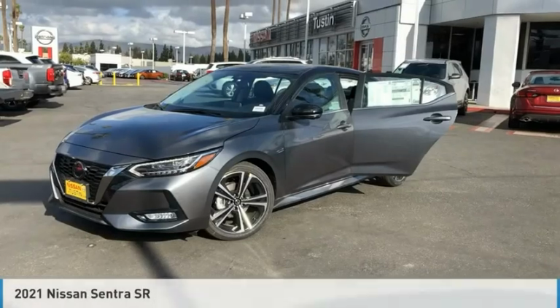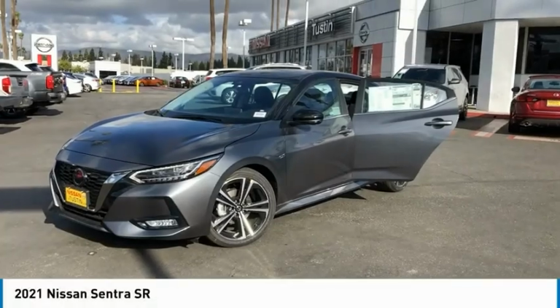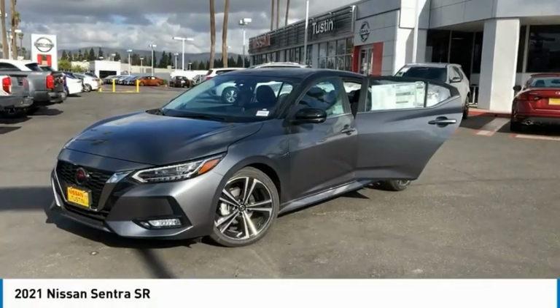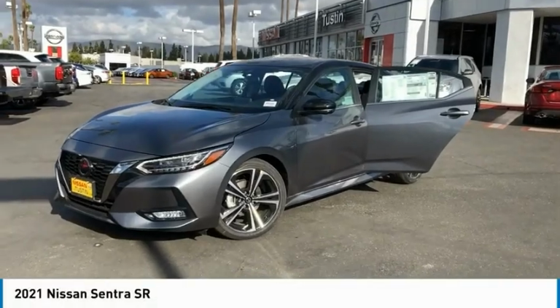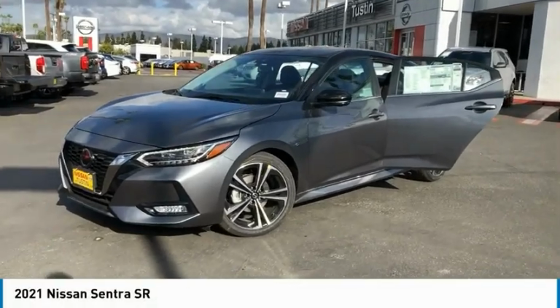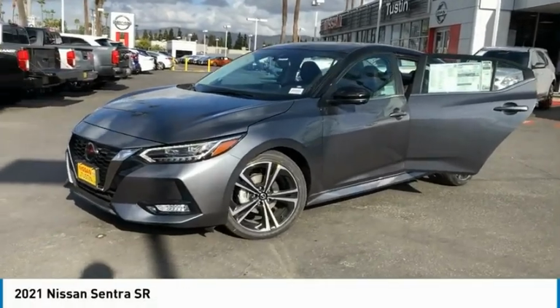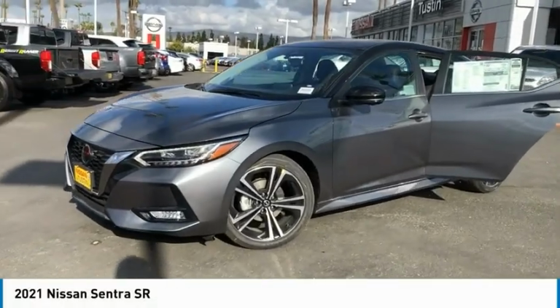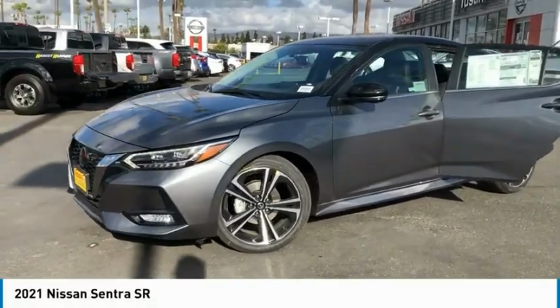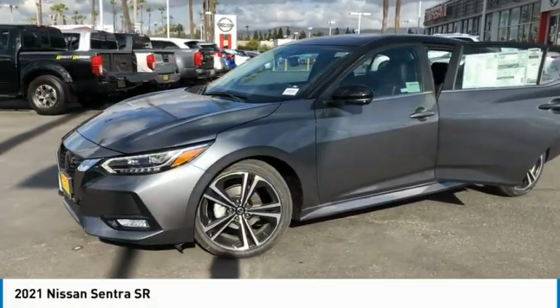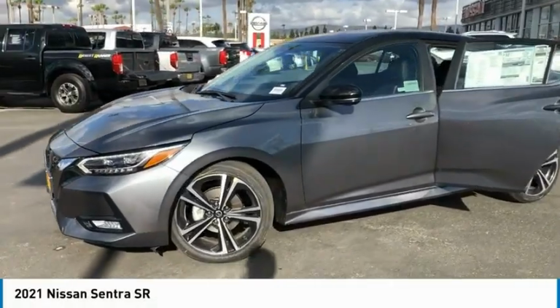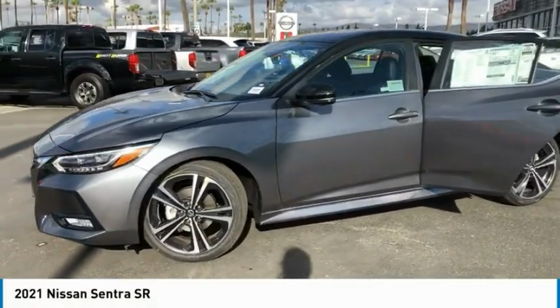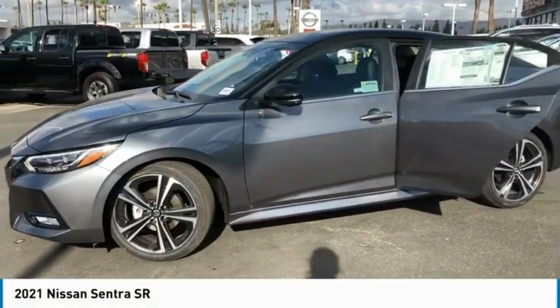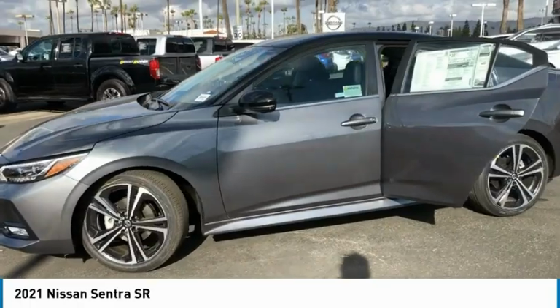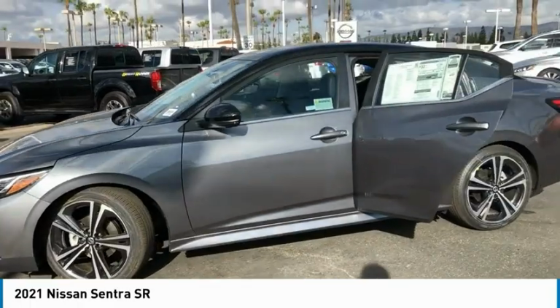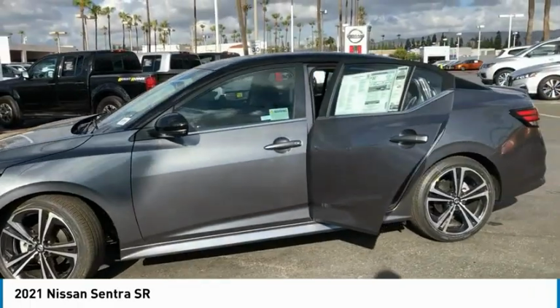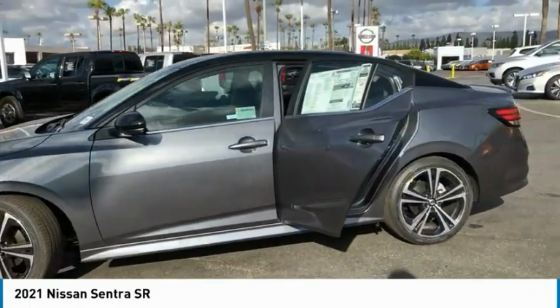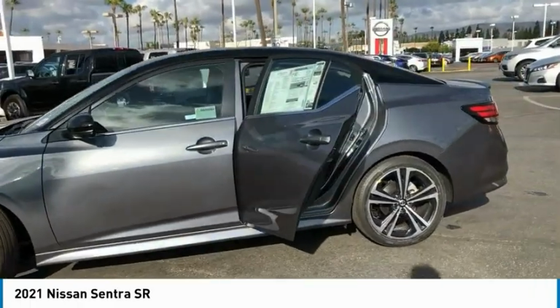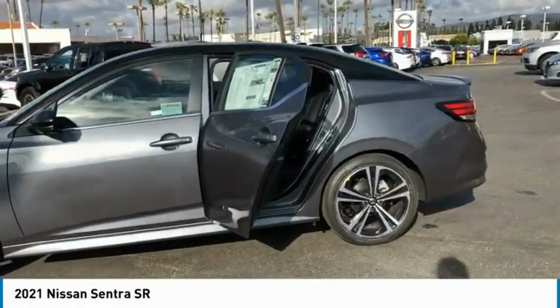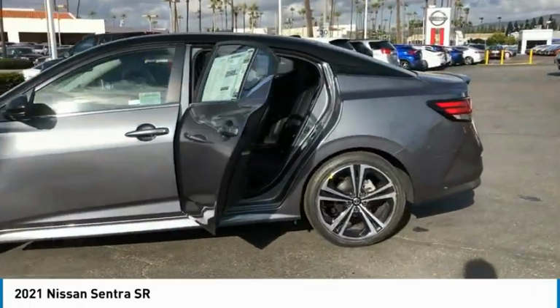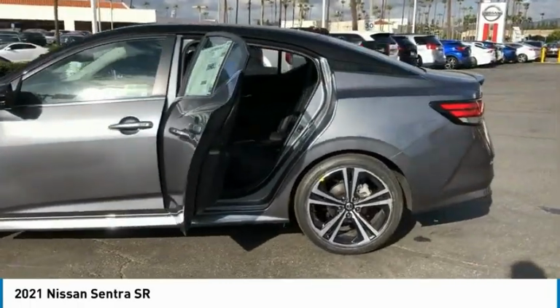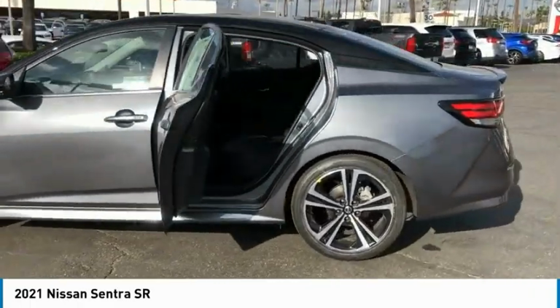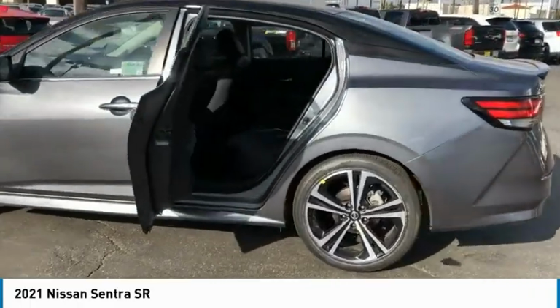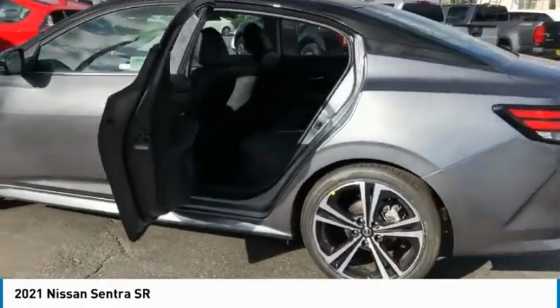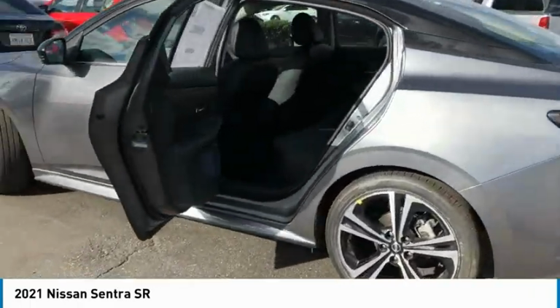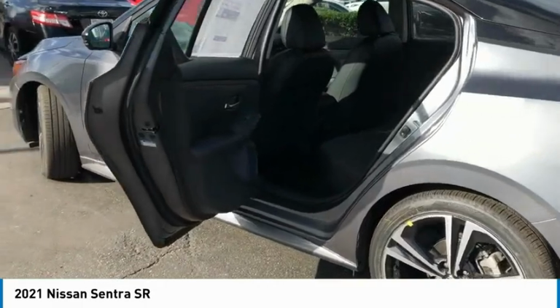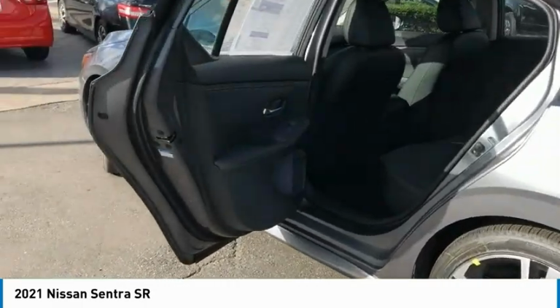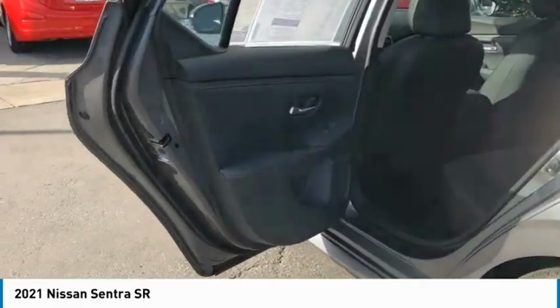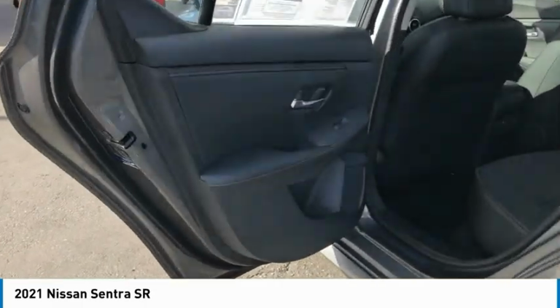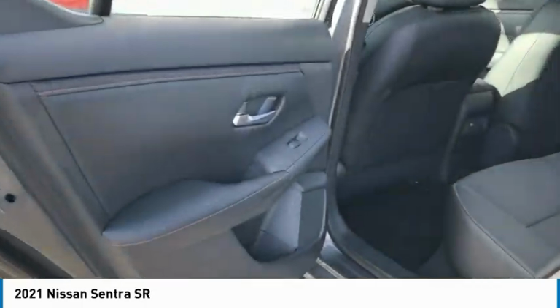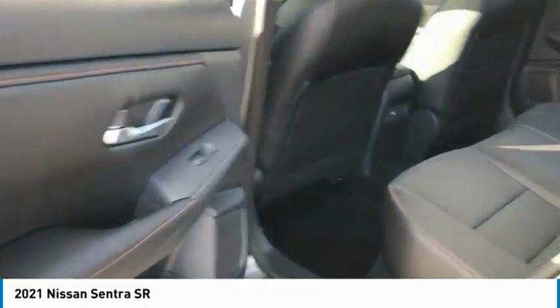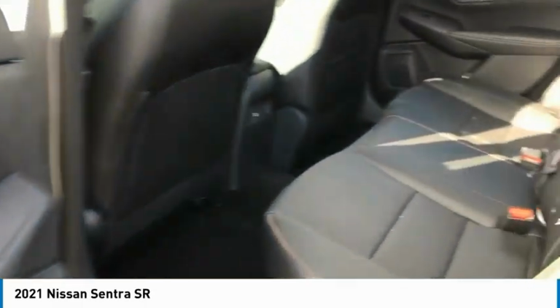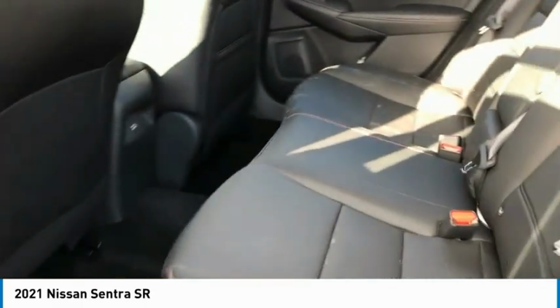We are pleased to show you the 2021 Sentra with its spacious and versatile interior and stellar fuel efficiency. The Nissan Sentra is the obvious choice for anyone who wants to enjoy a stylish and comfortable ride.